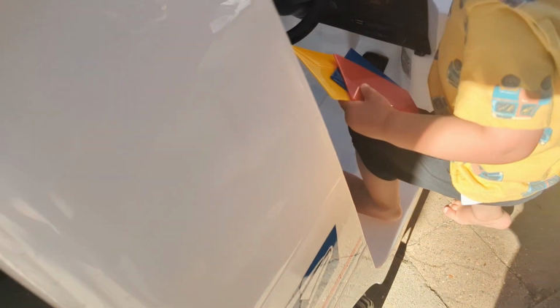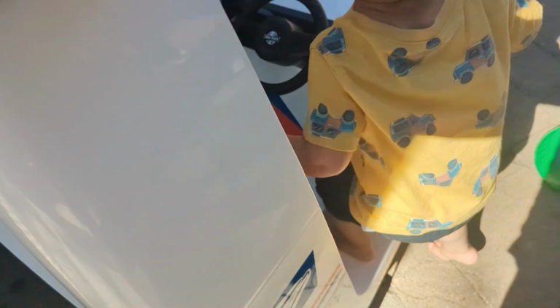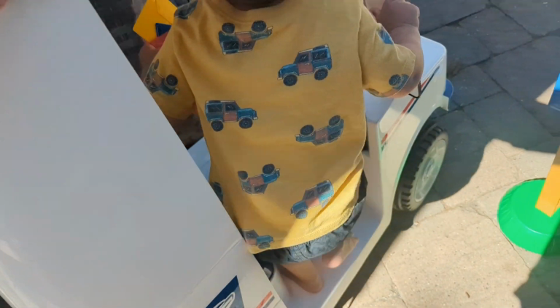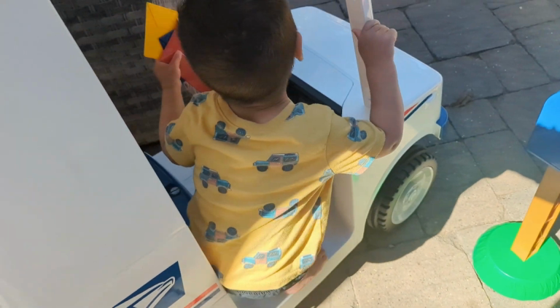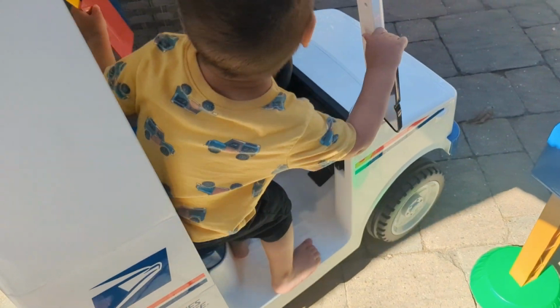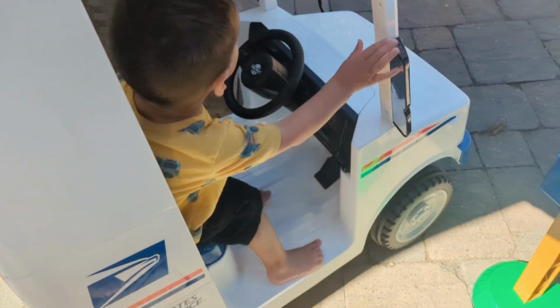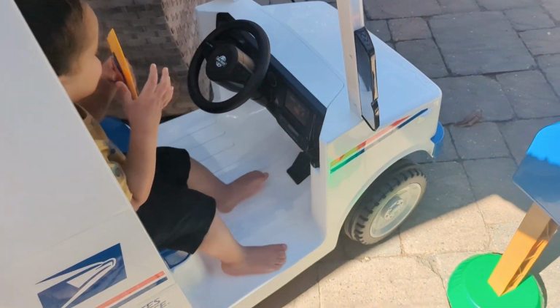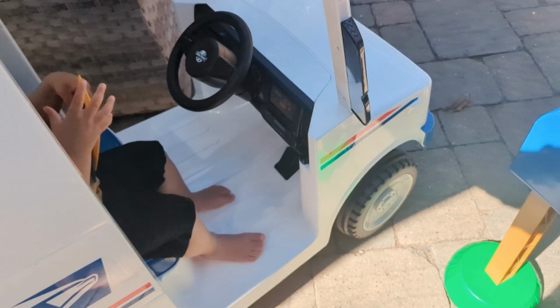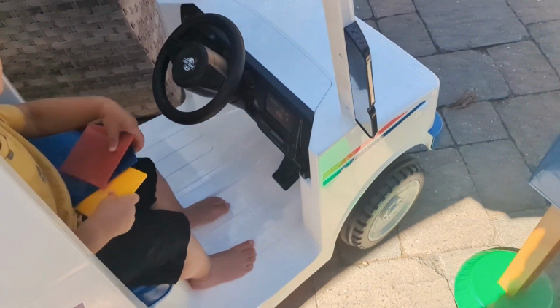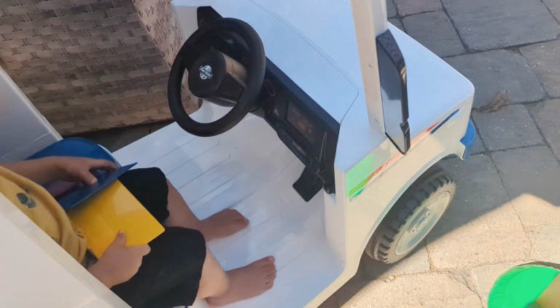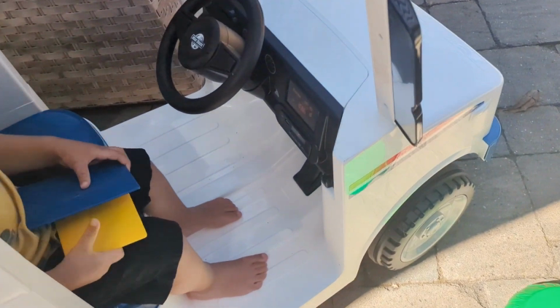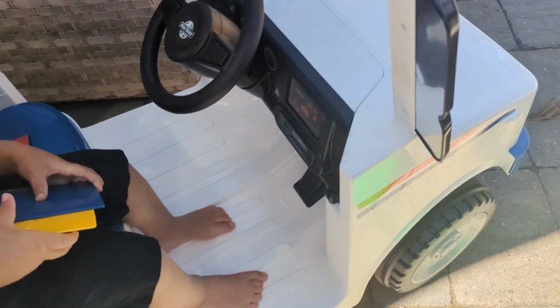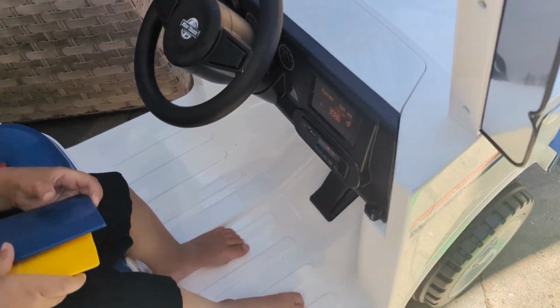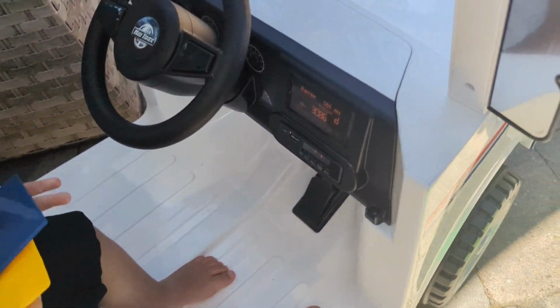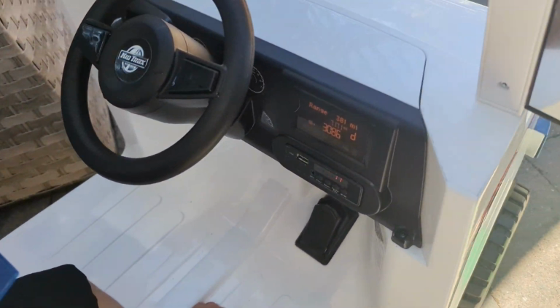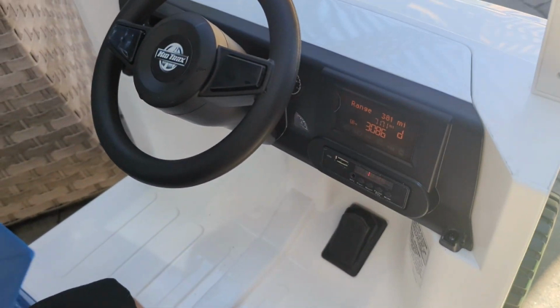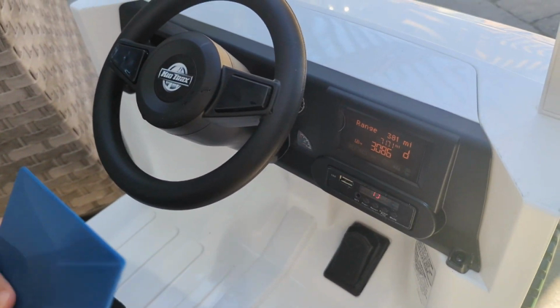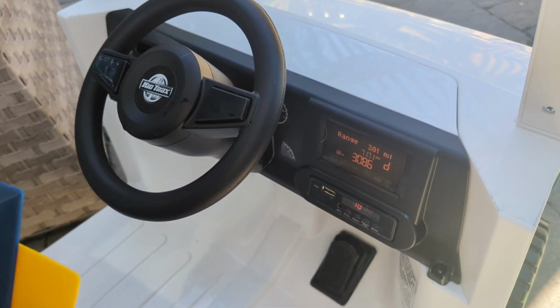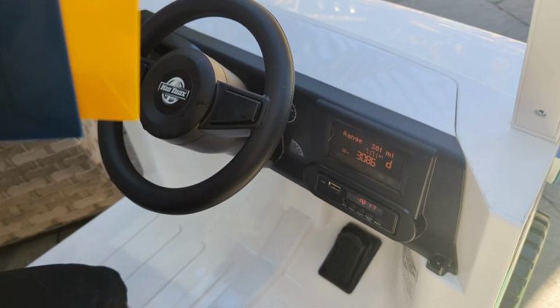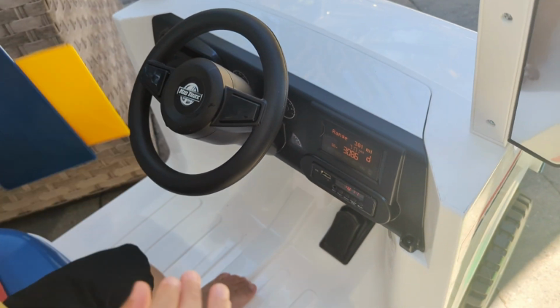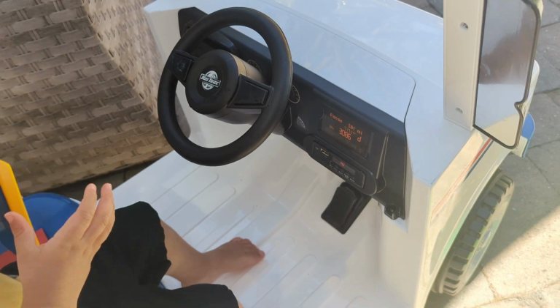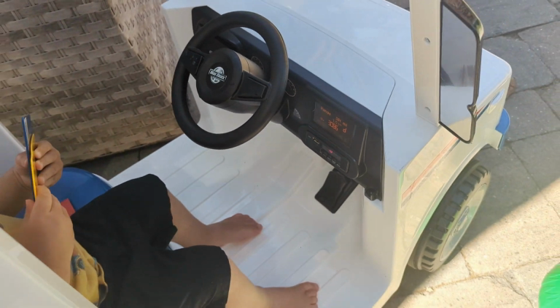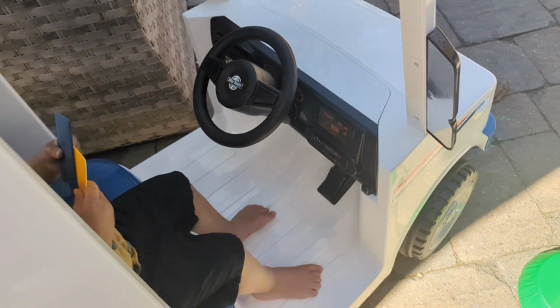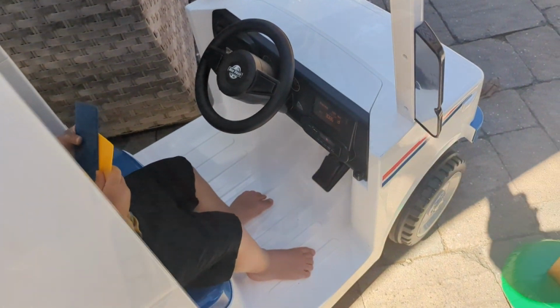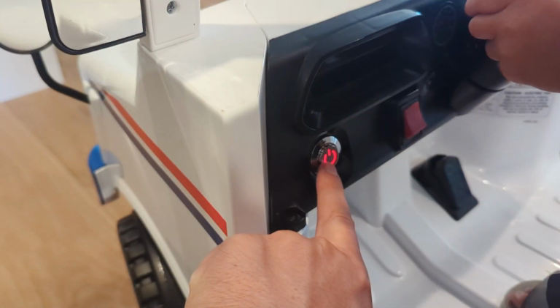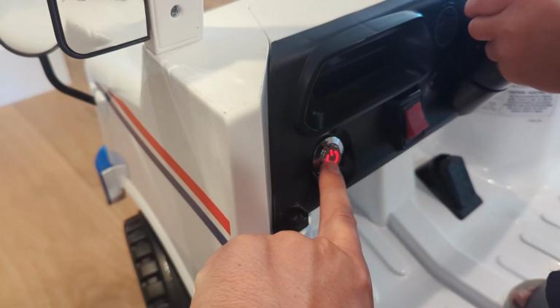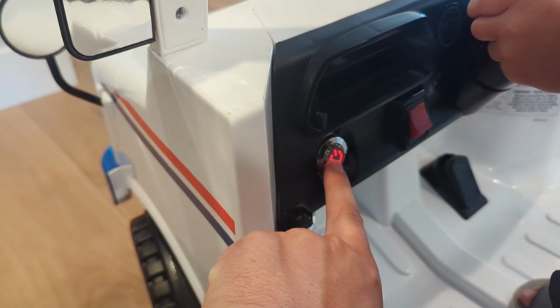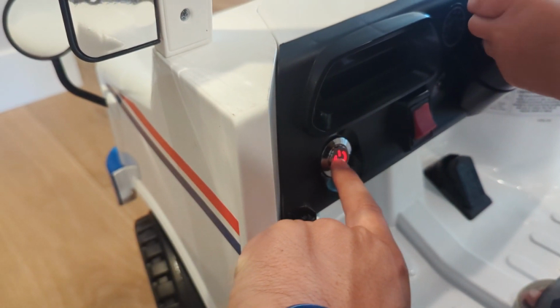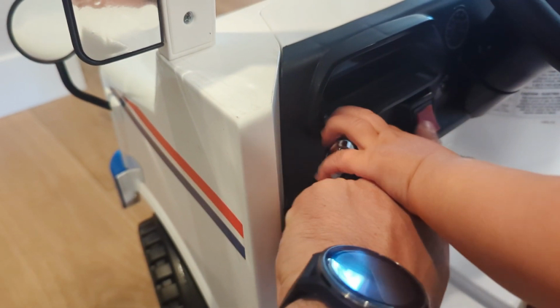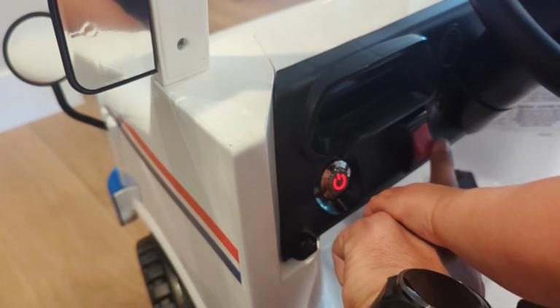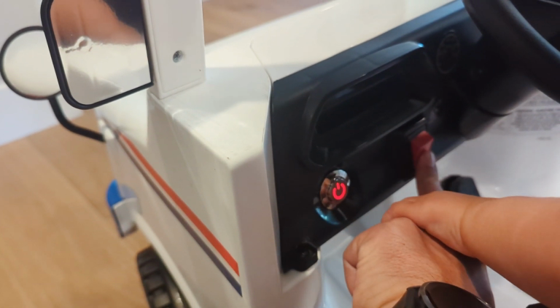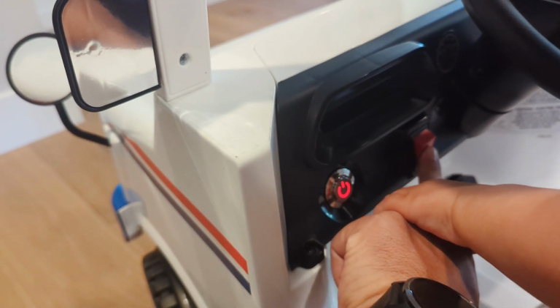You can charge it simply with just their little rechargeable plug. I think it's like 10 hours to fully charge. Don't charge it for more than 24 hours.